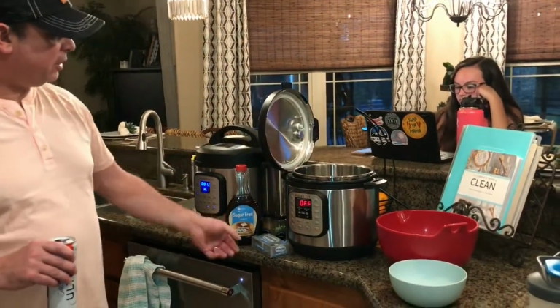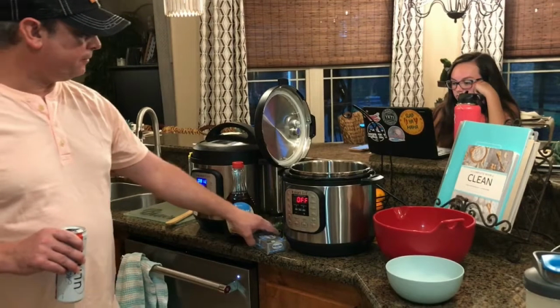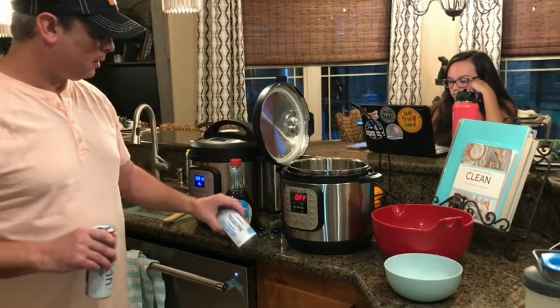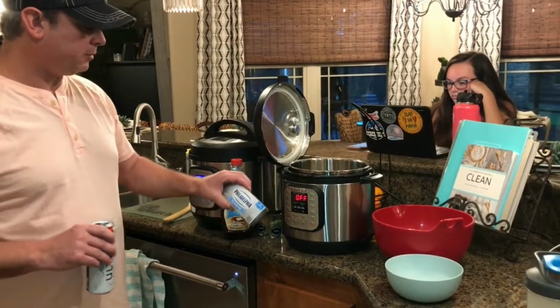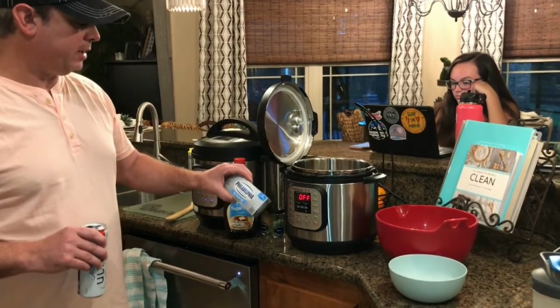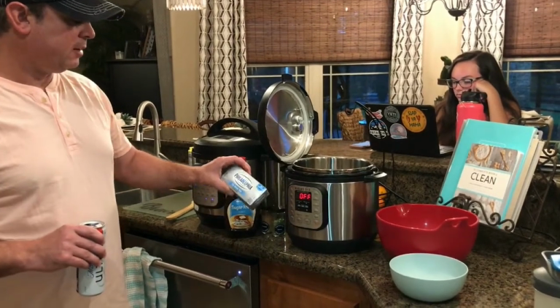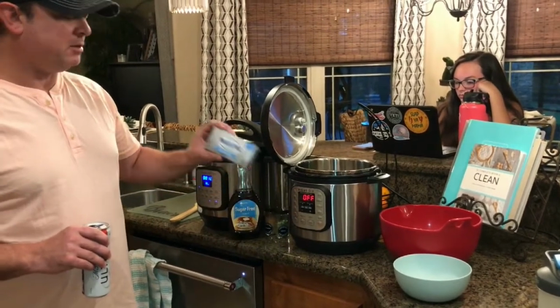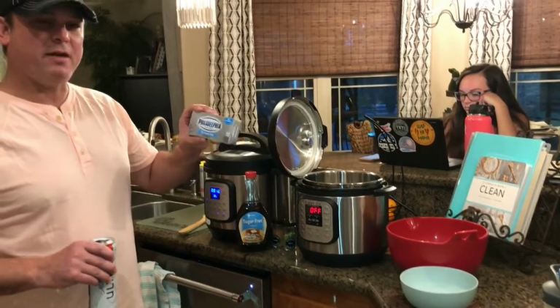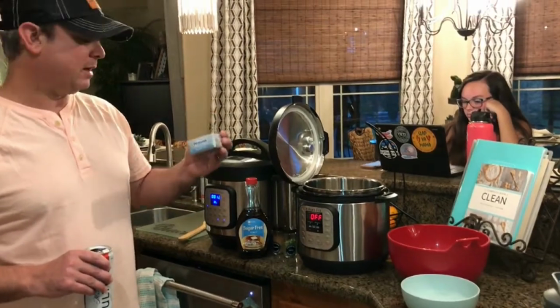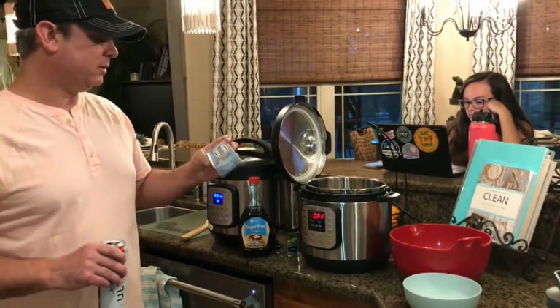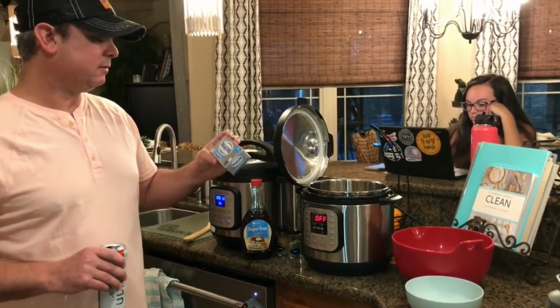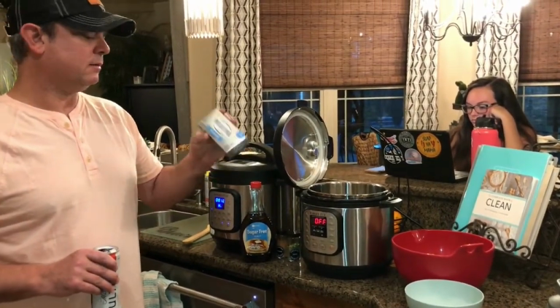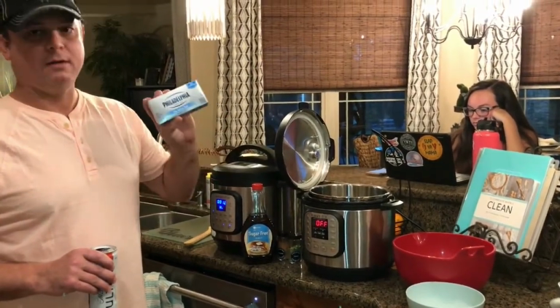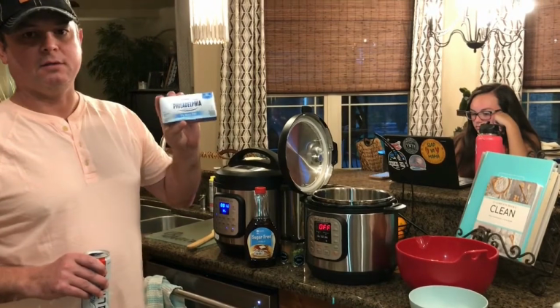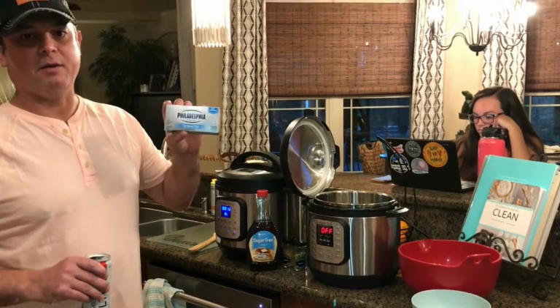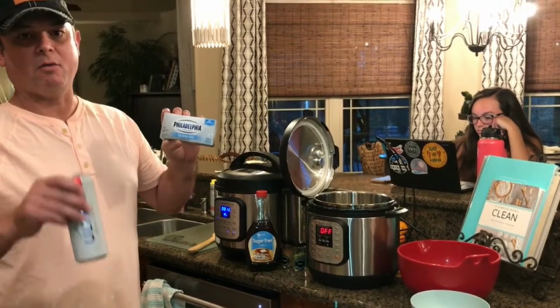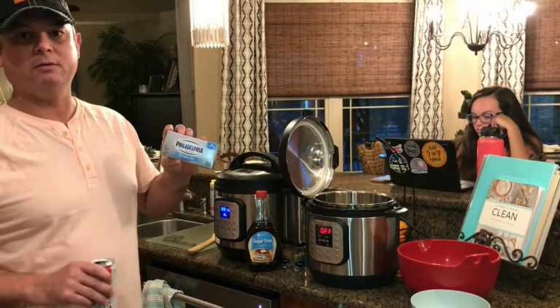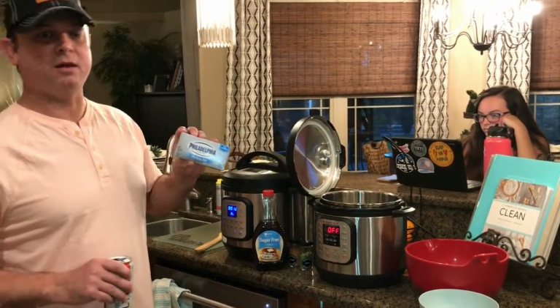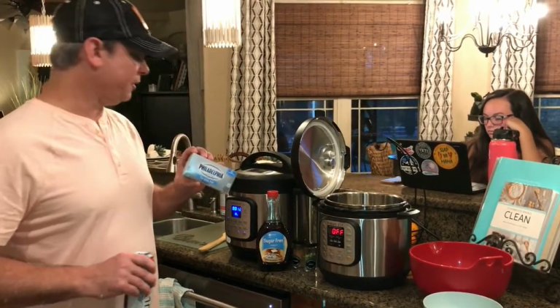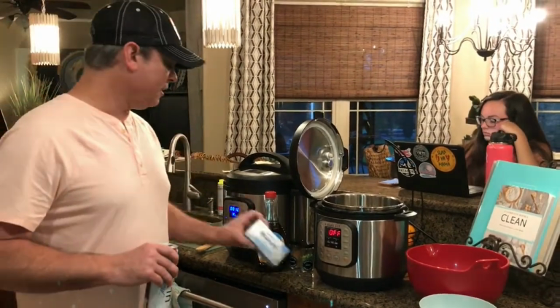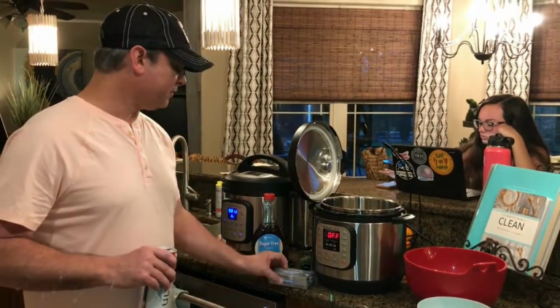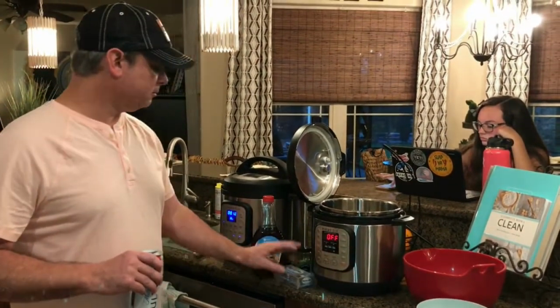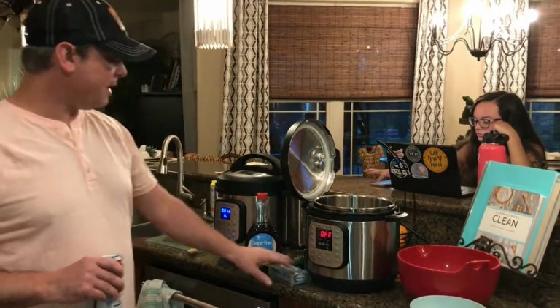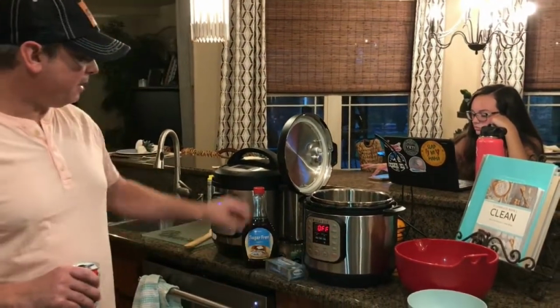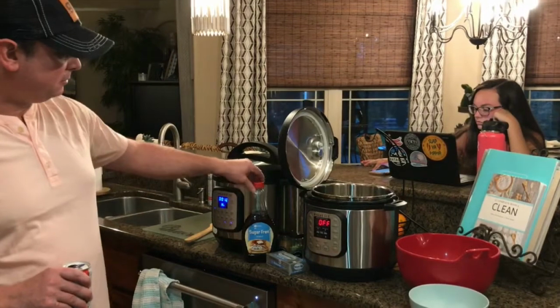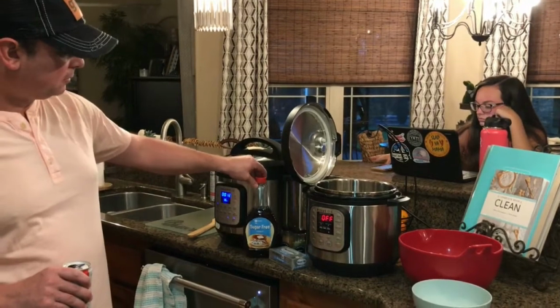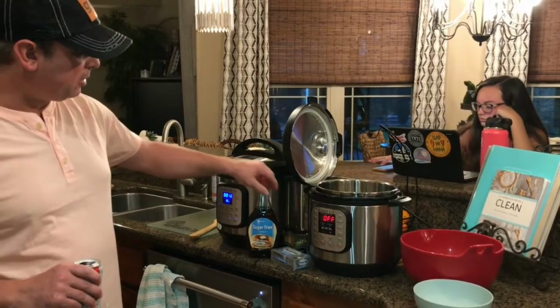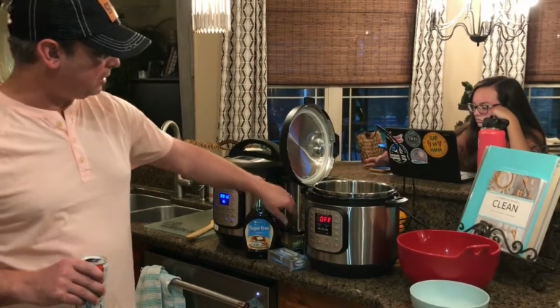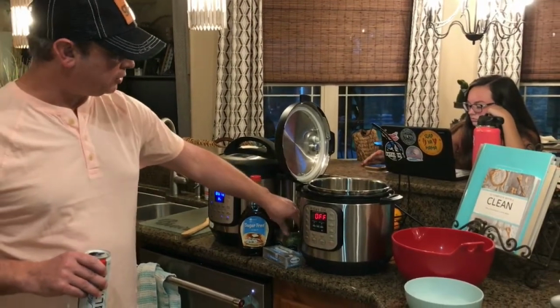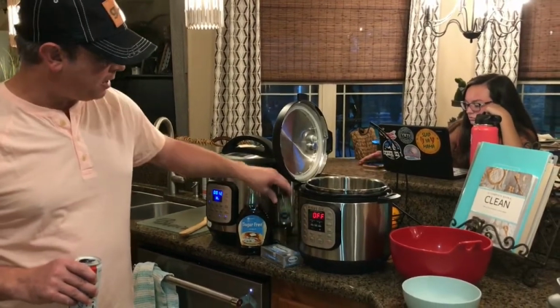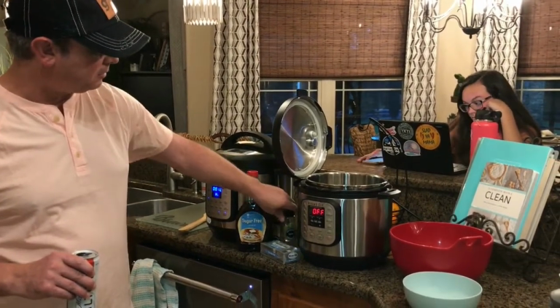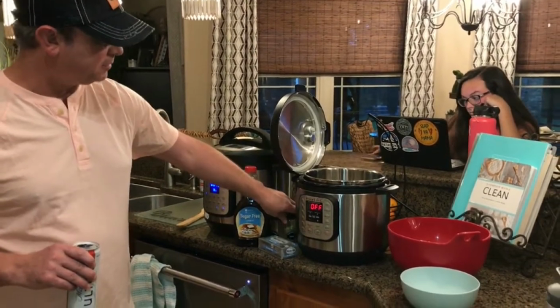You're gonna need some cream cheese. I'm gonna use about half of that — I'm using the low-fat because my camera woman is trying to eat healthy. I've also got some syrup, some chives, and some cinnamon.